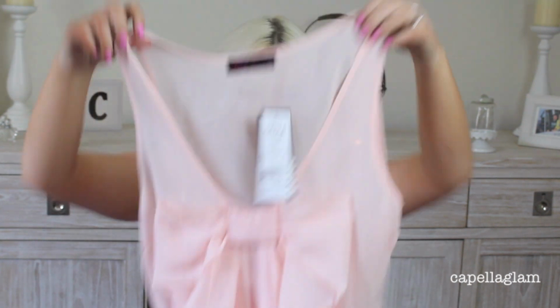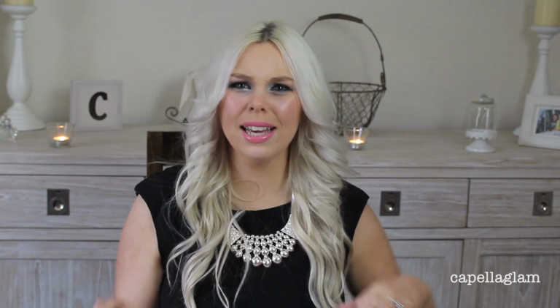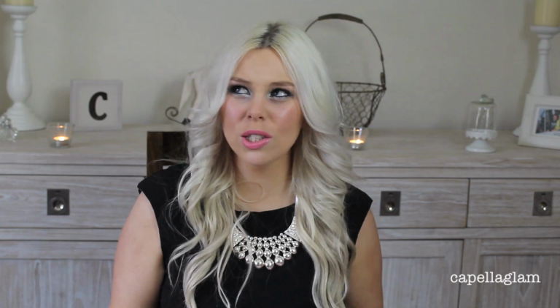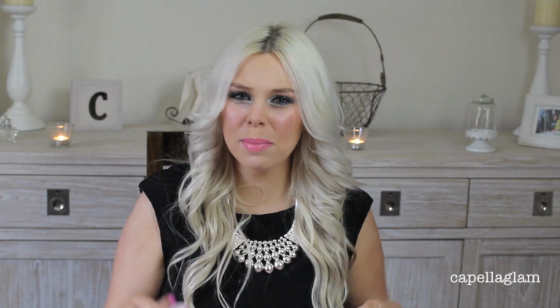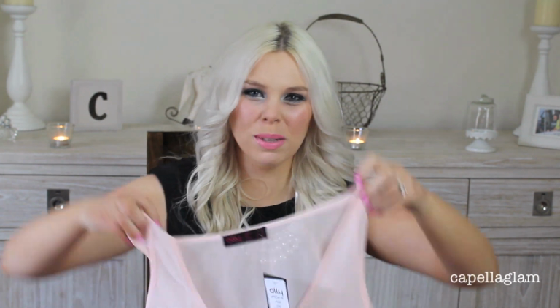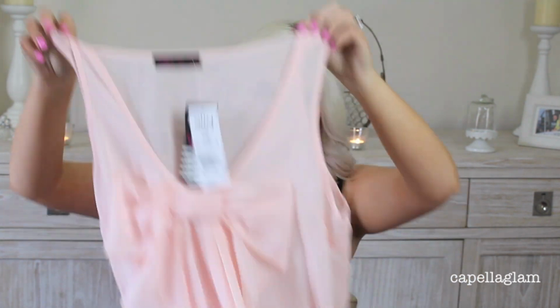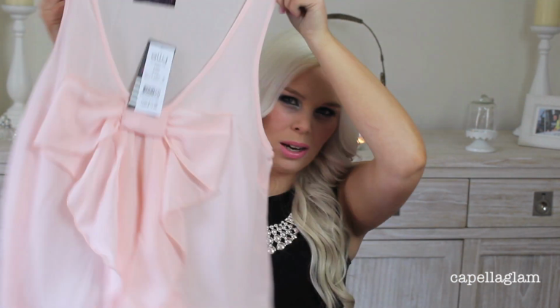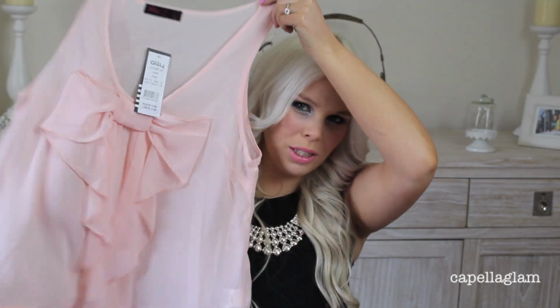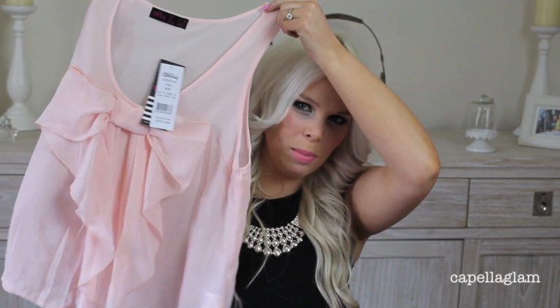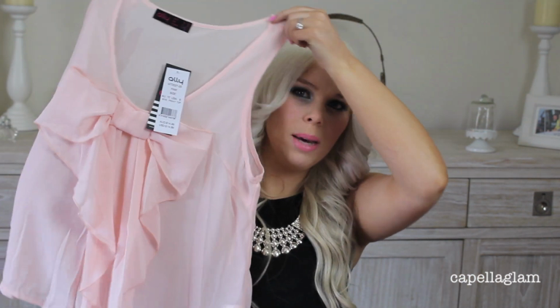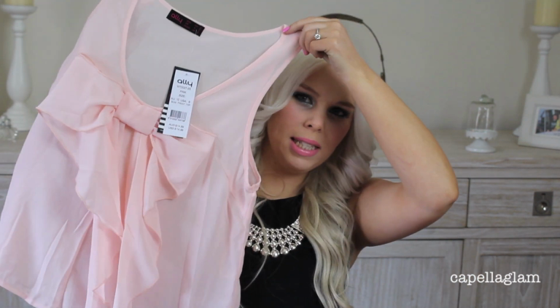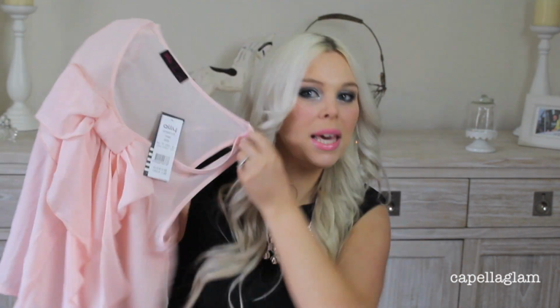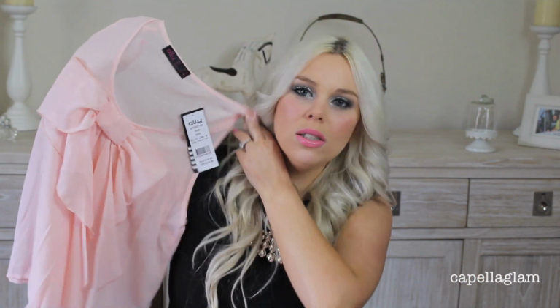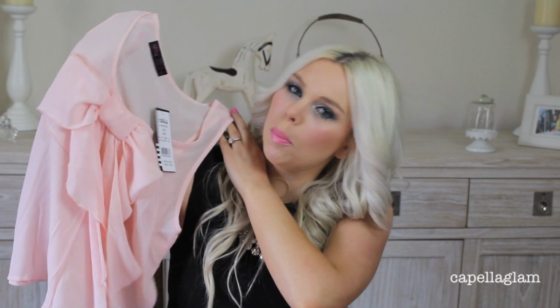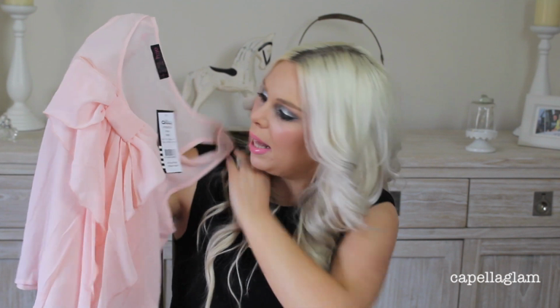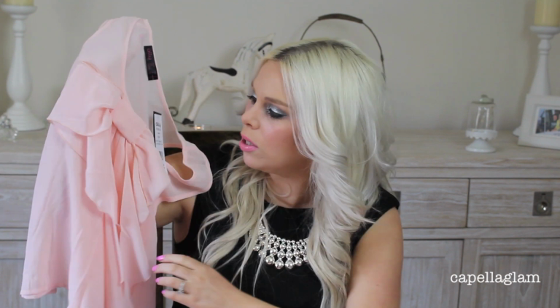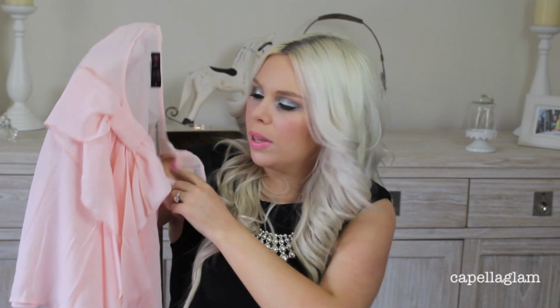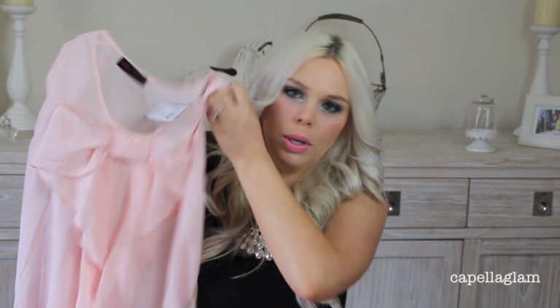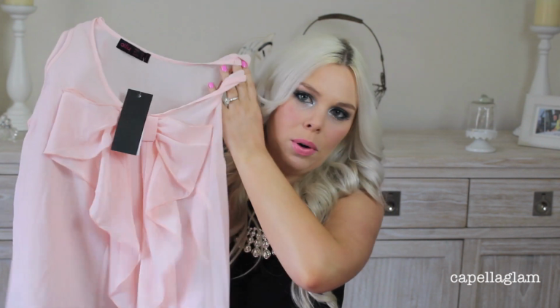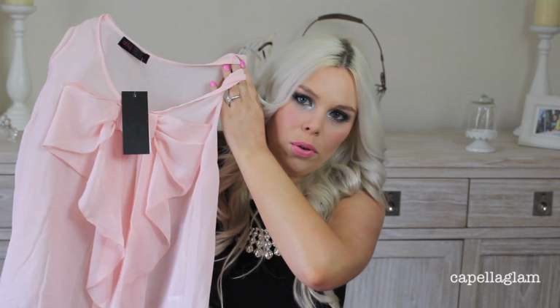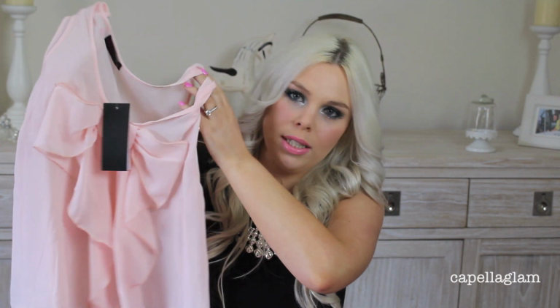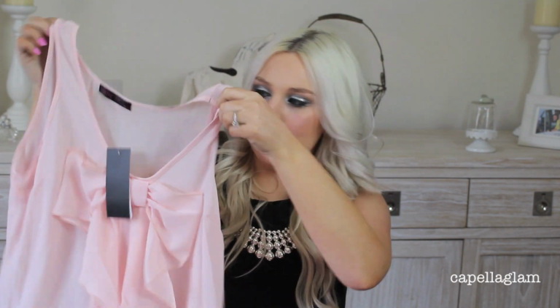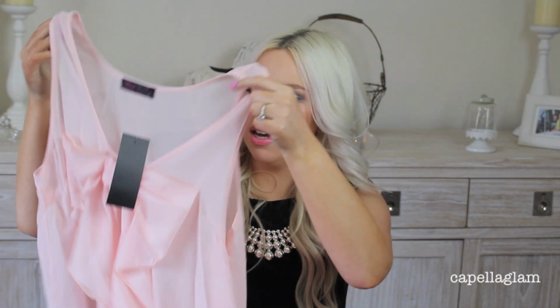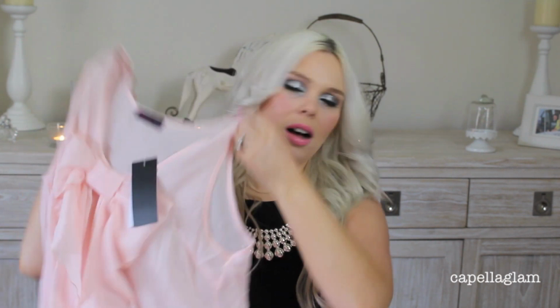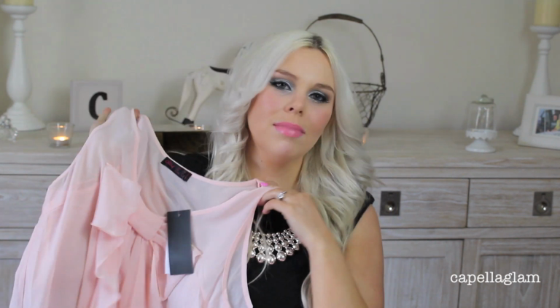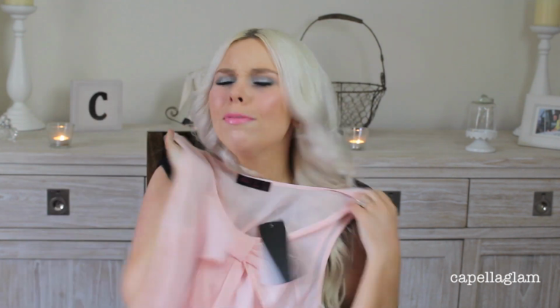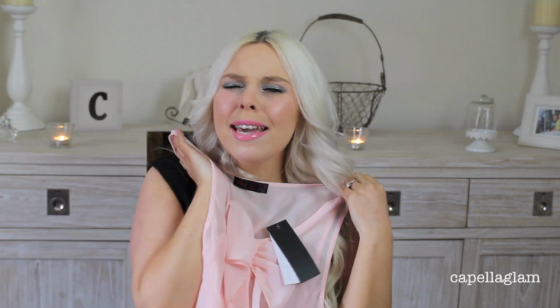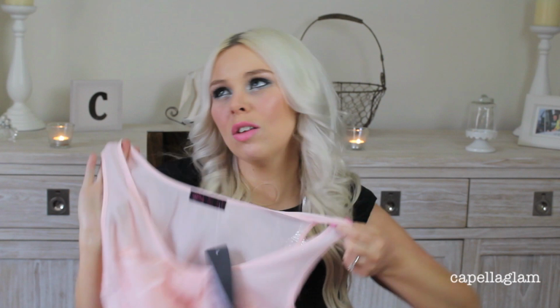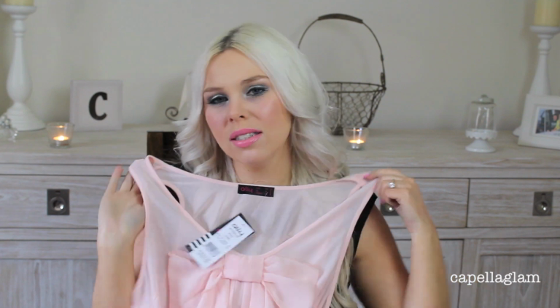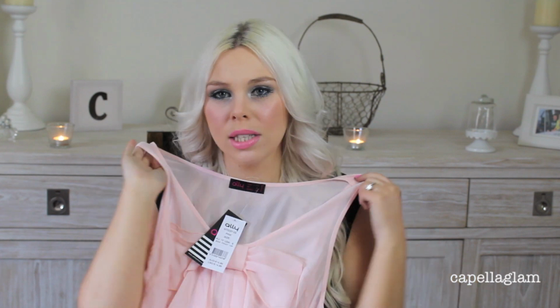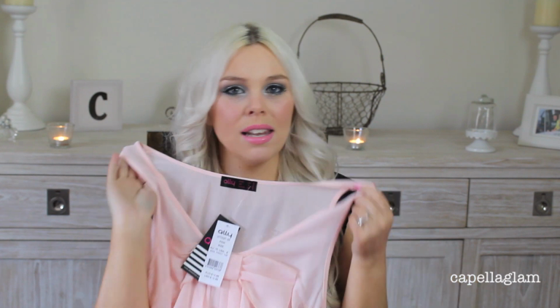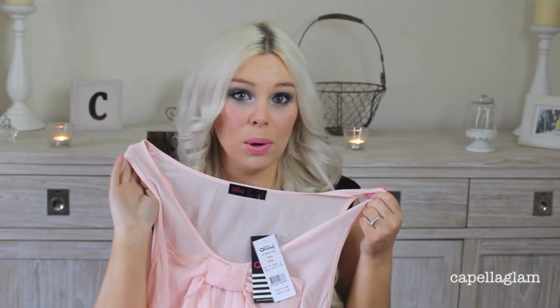This totally matches my shorts — it's a pink blouse with a pretty bow on the front. I love pink, I love pastels, and I love bows.